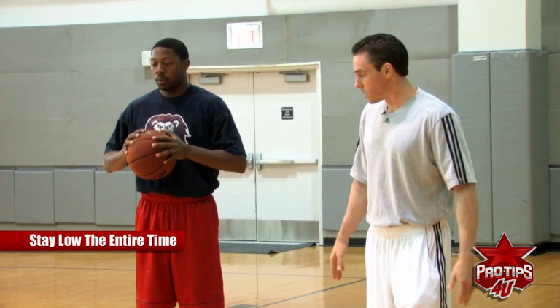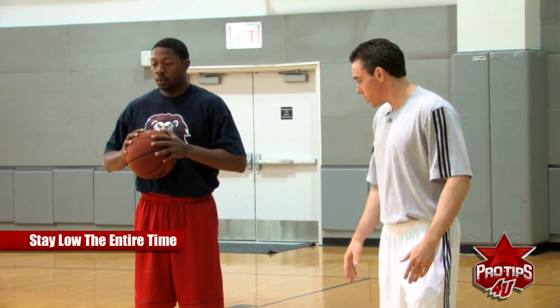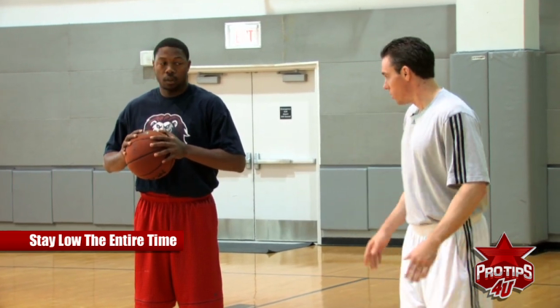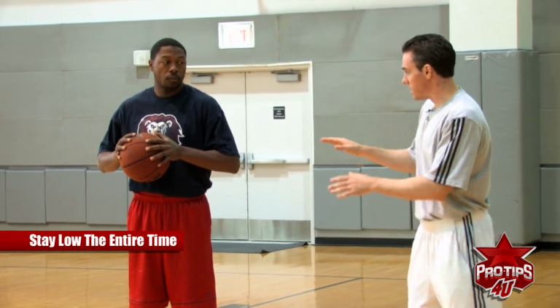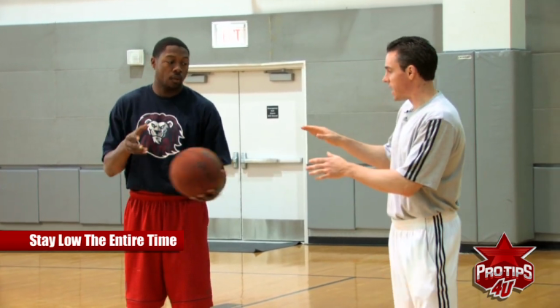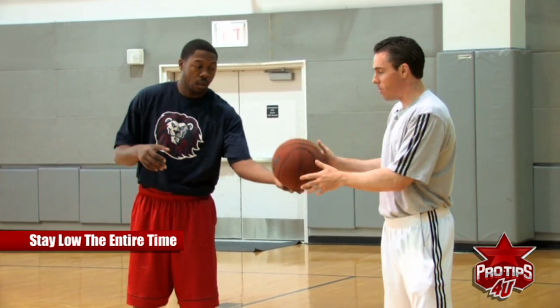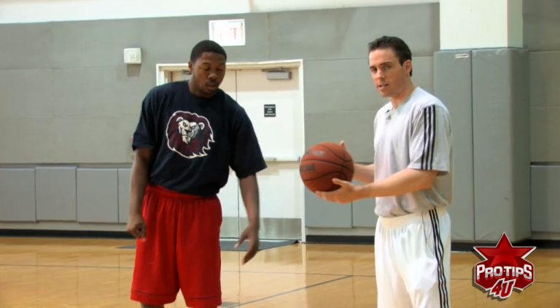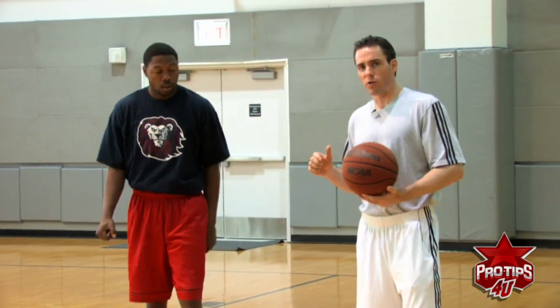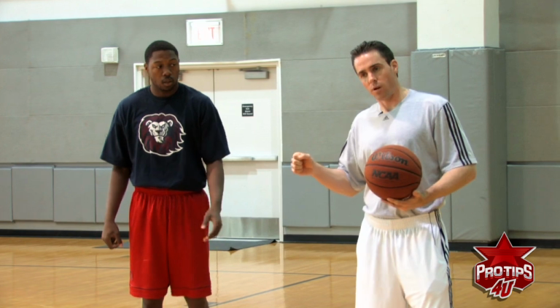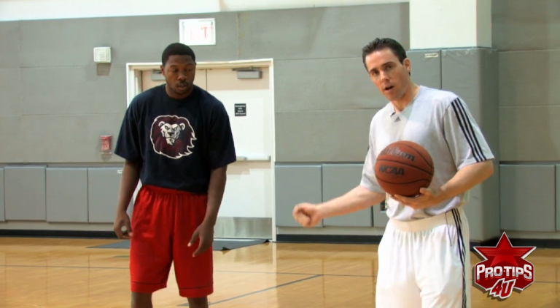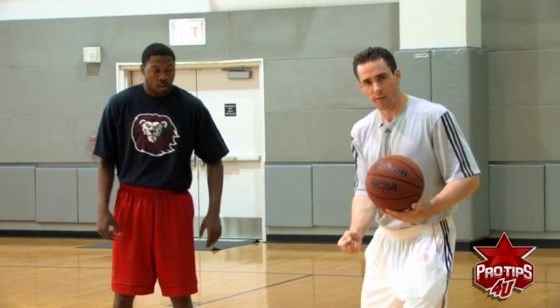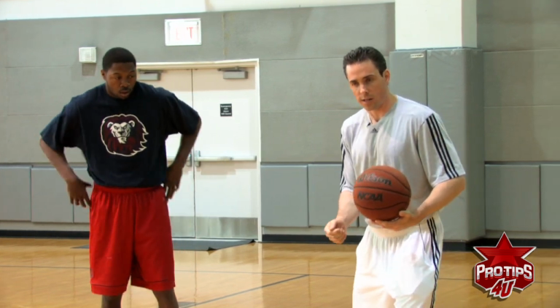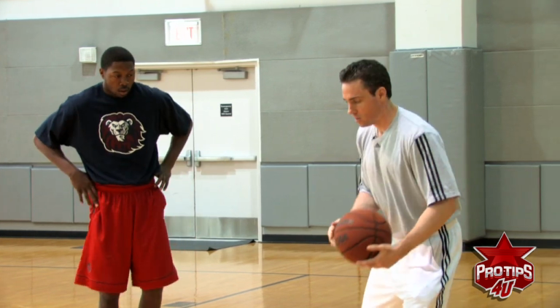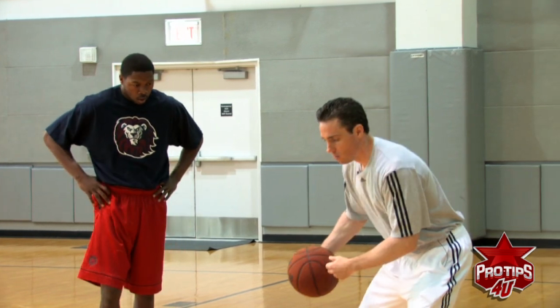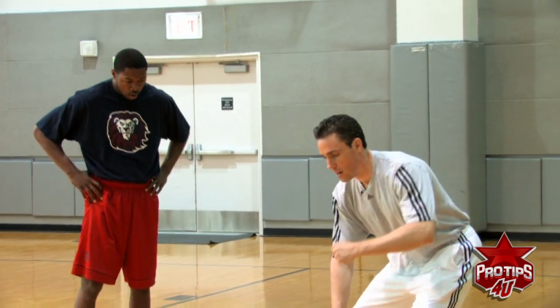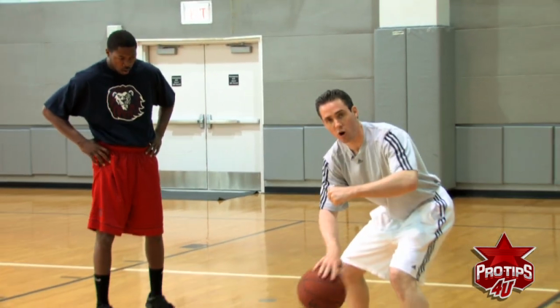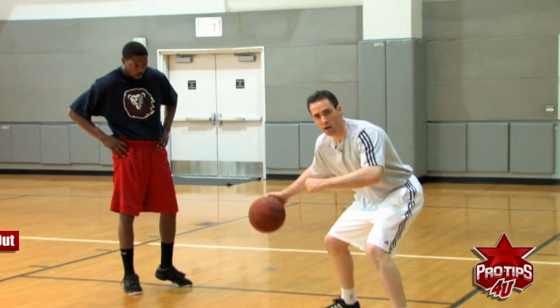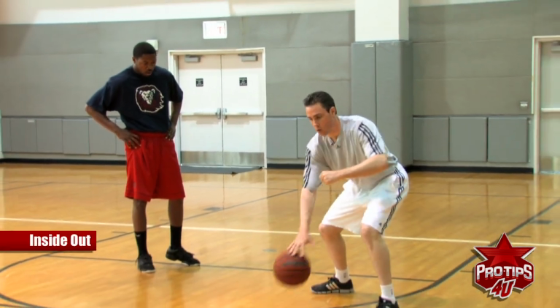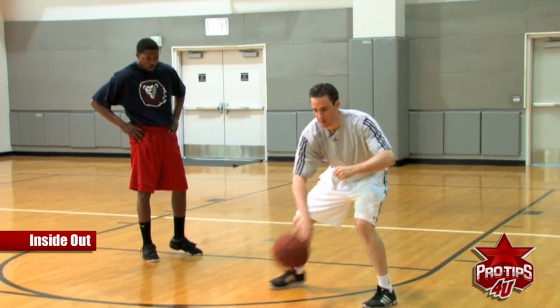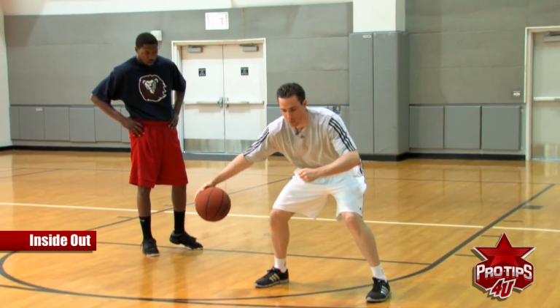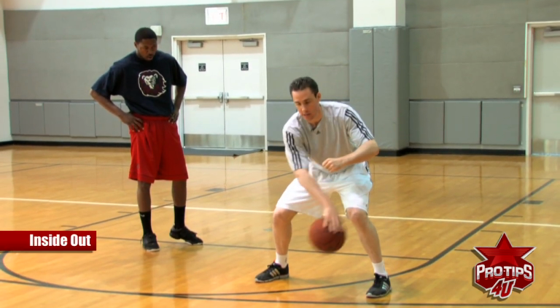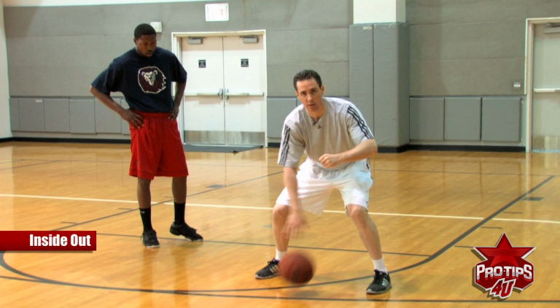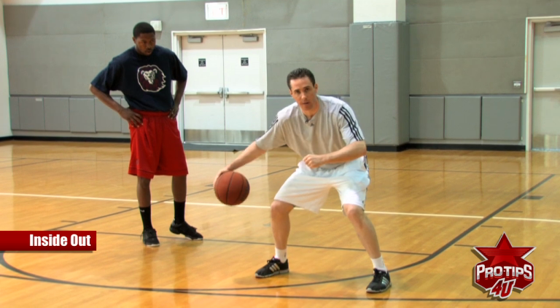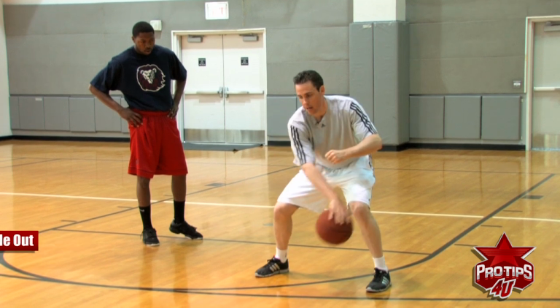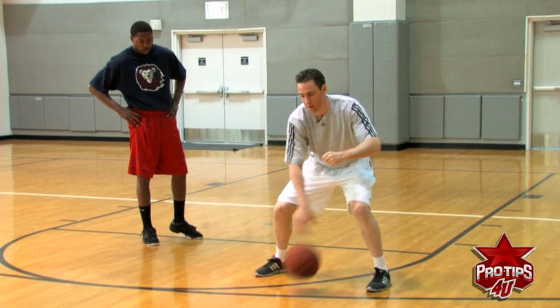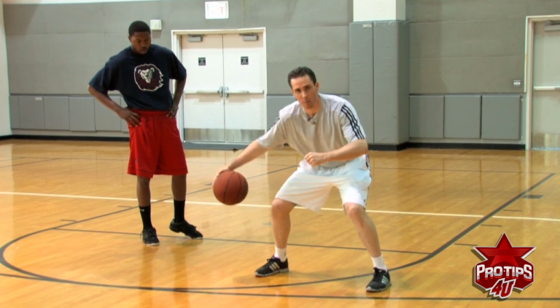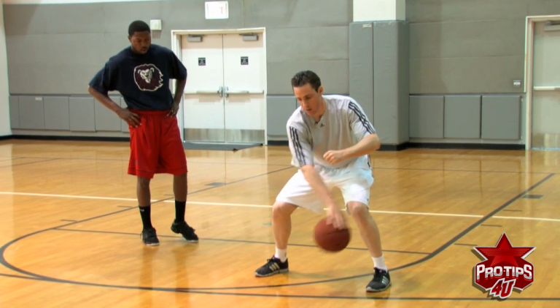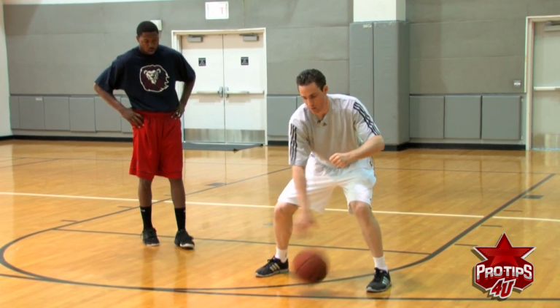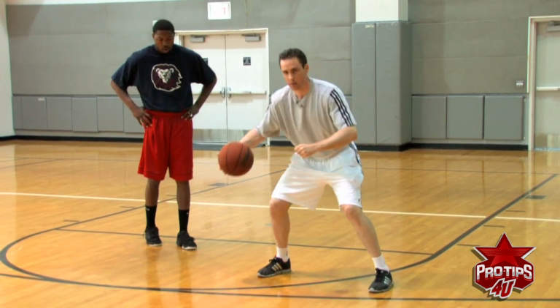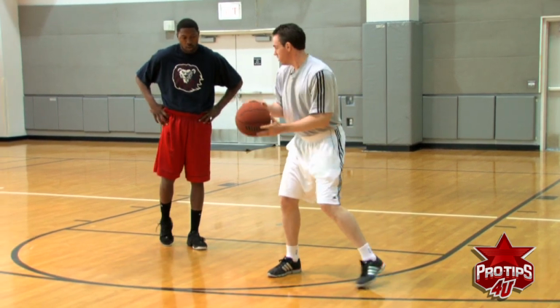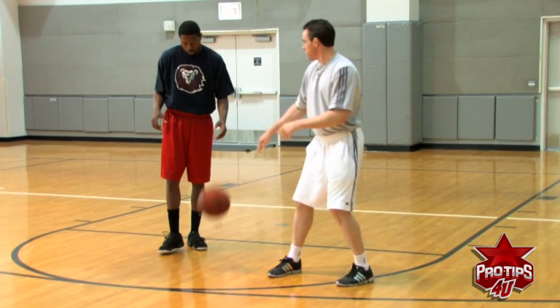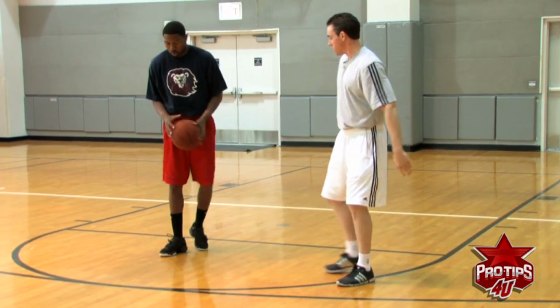The next drill we're going to do is an inside out, but we're going to exaggerate it a lot using our fingertips. Right here, left arm is up, we're going back and forth the entire time — not moving our whole body. Ready, go.